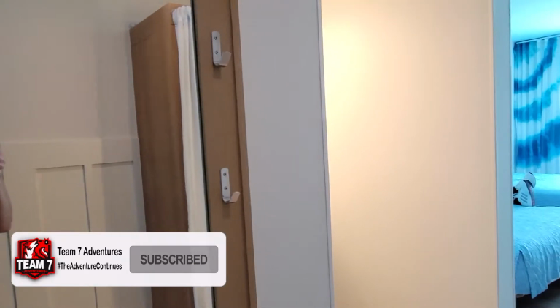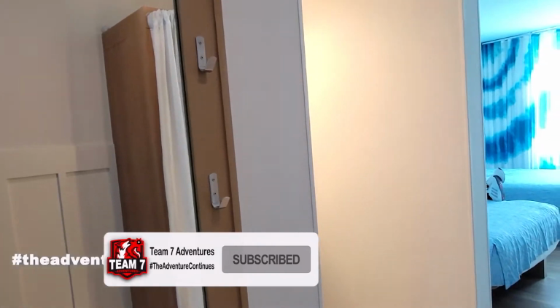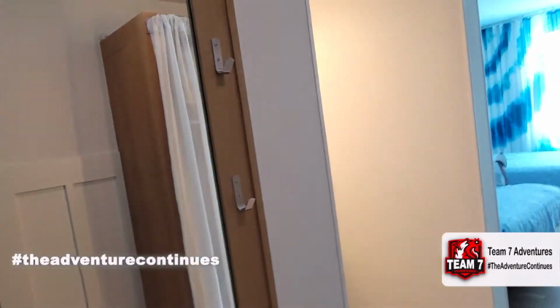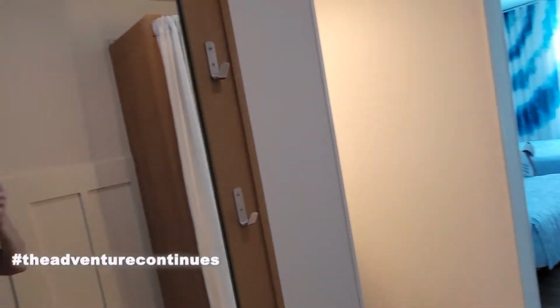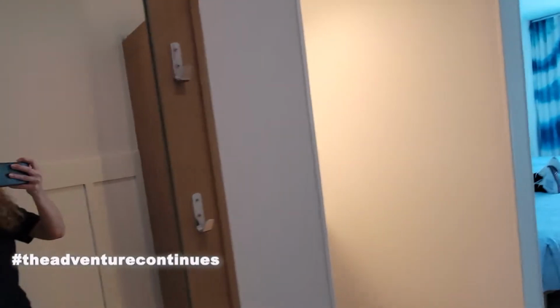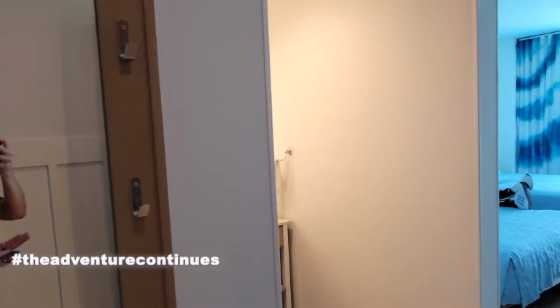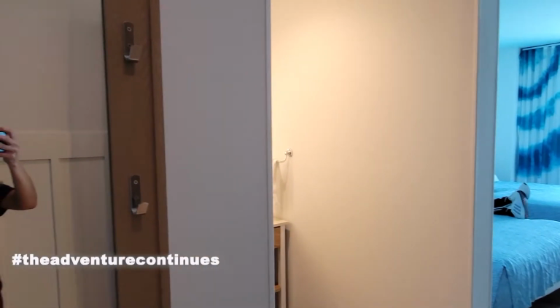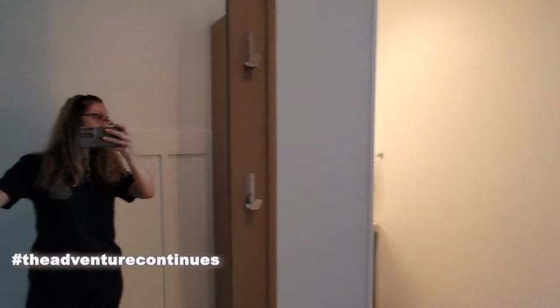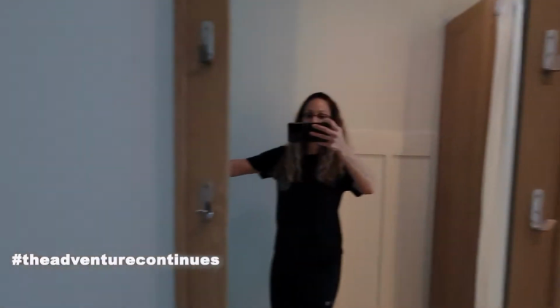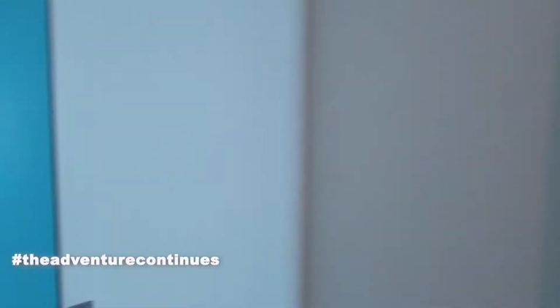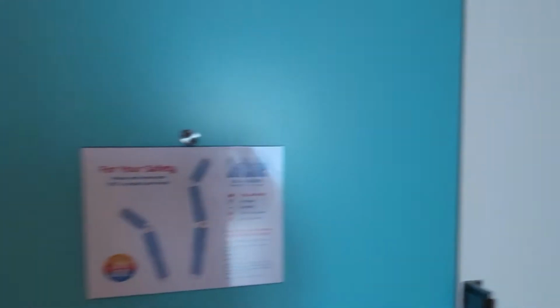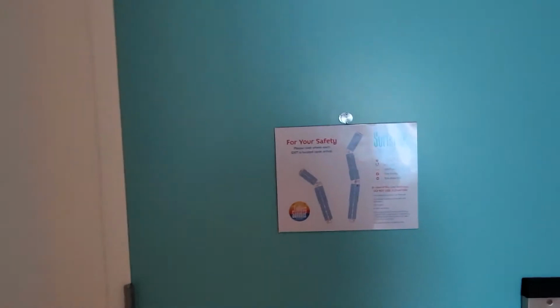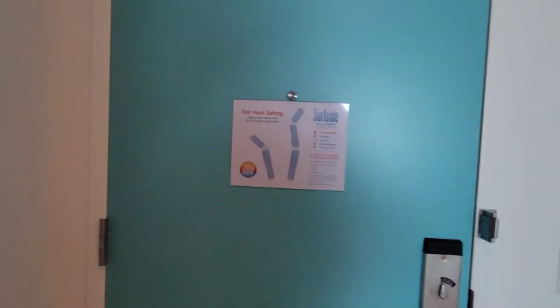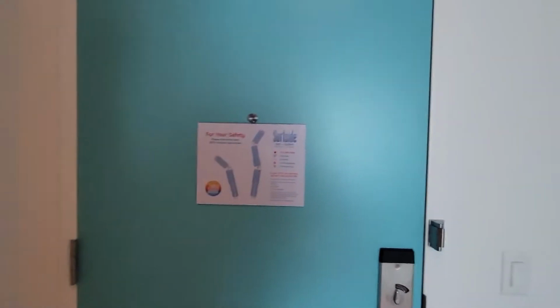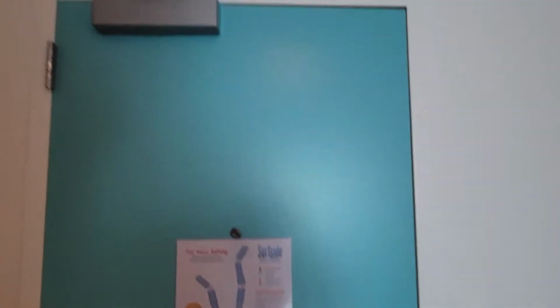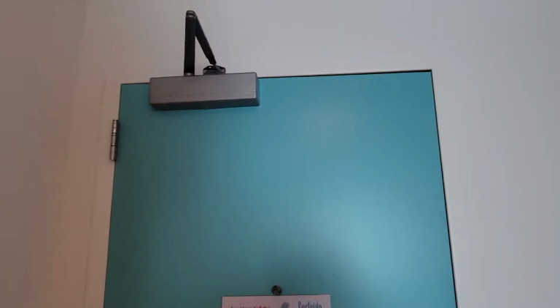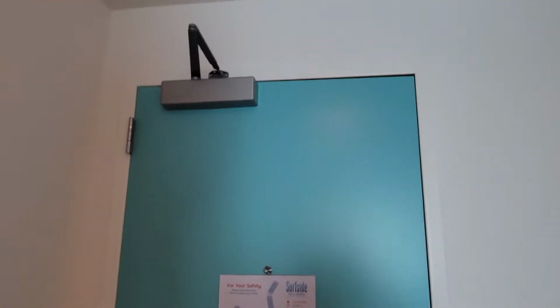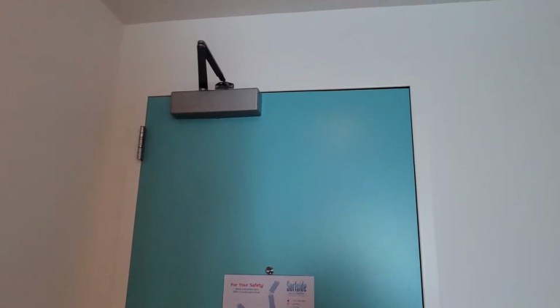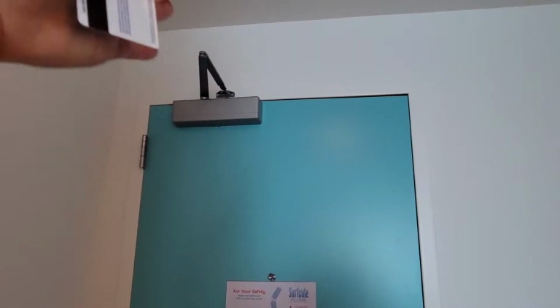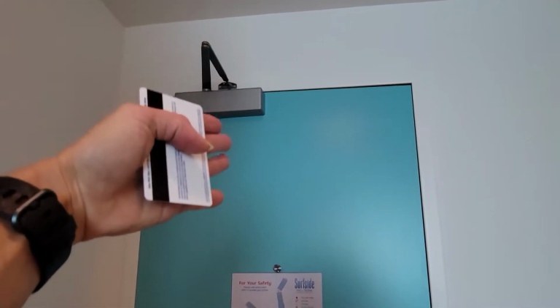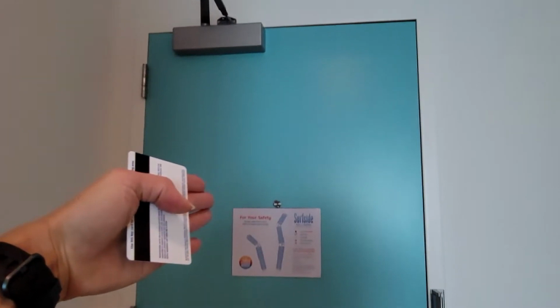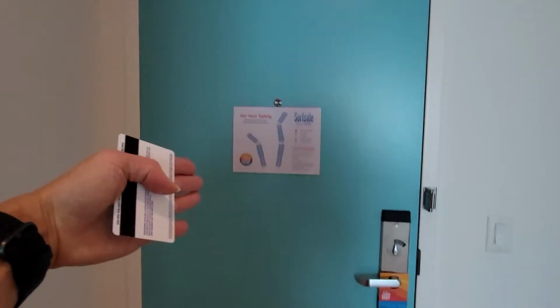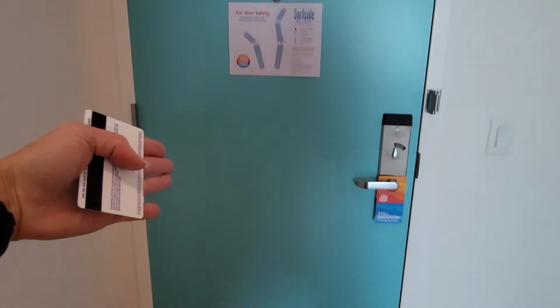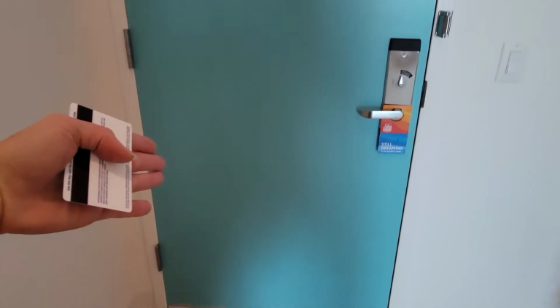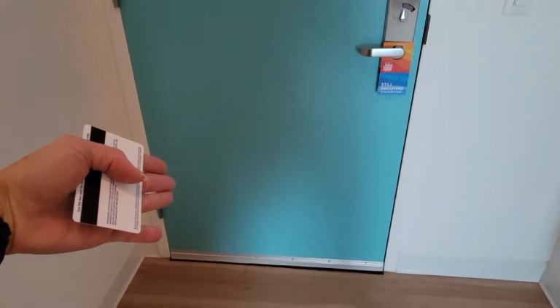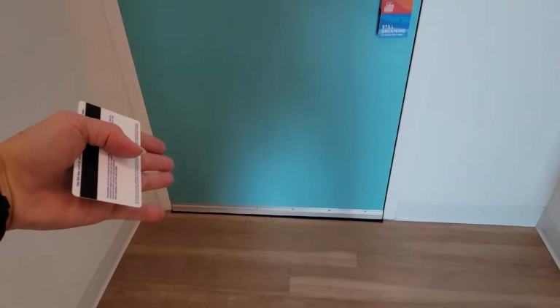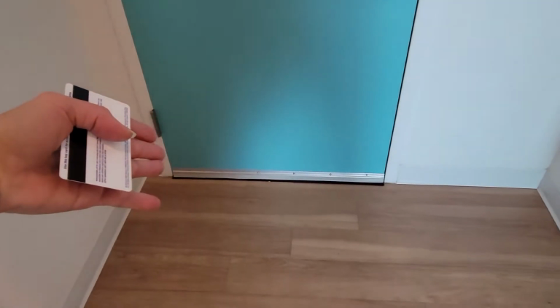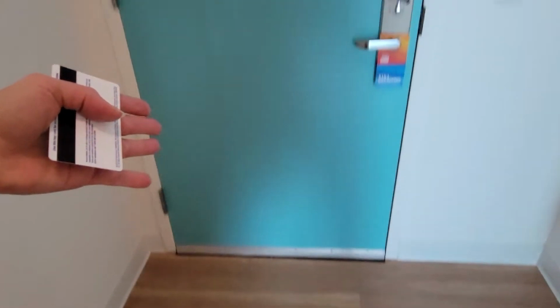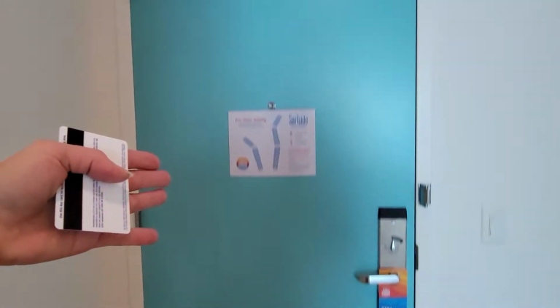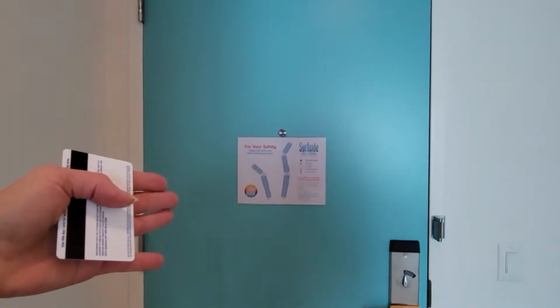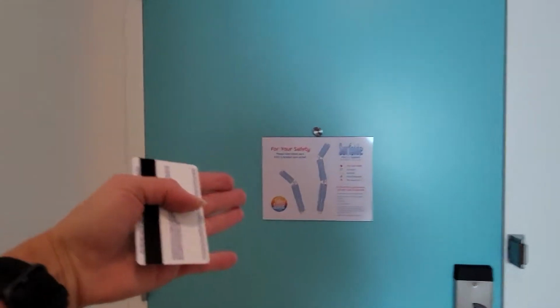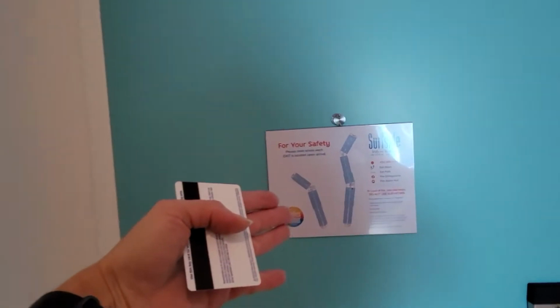Okay, had to get my bearings for a second there. We'll start here. We have a nice long blue door. Very nice. The instructions are here too.